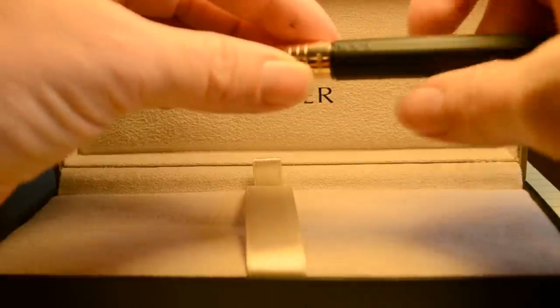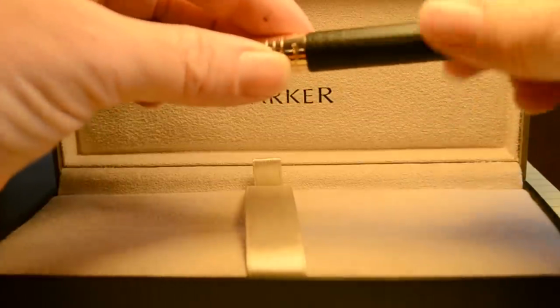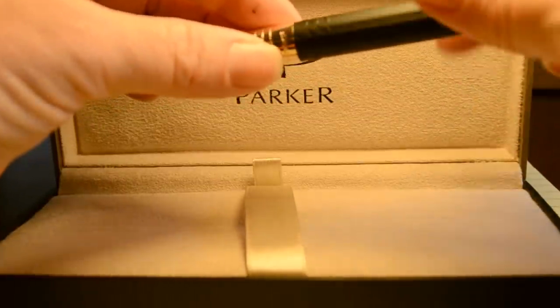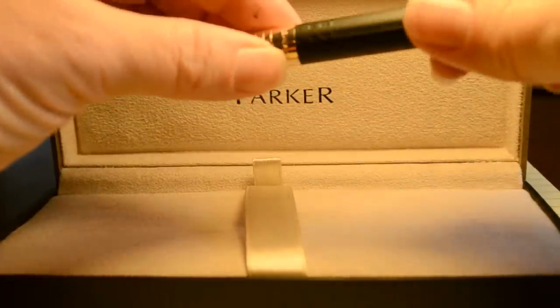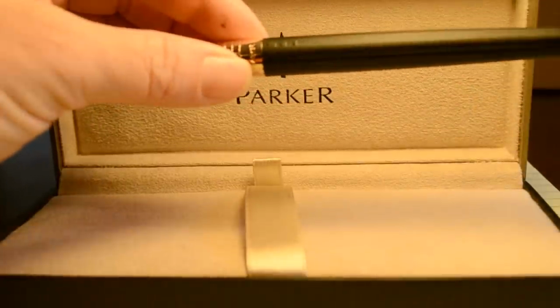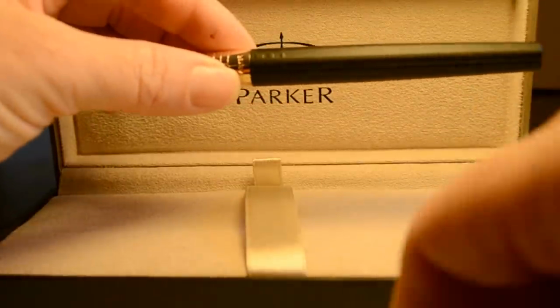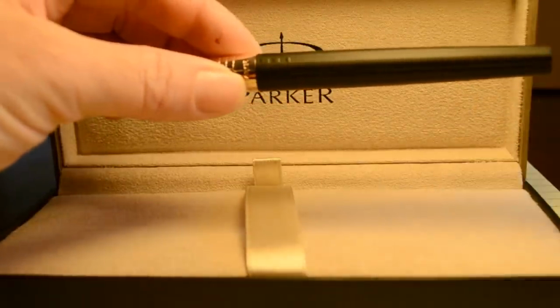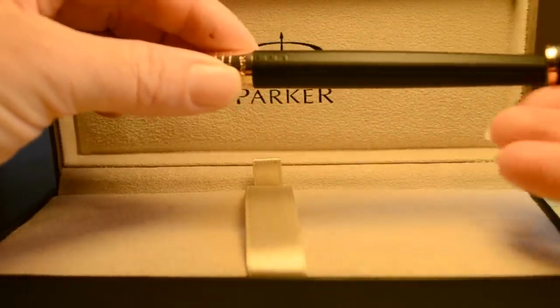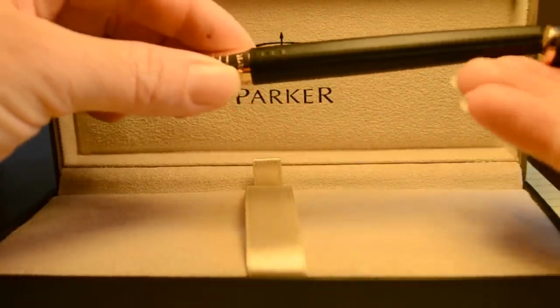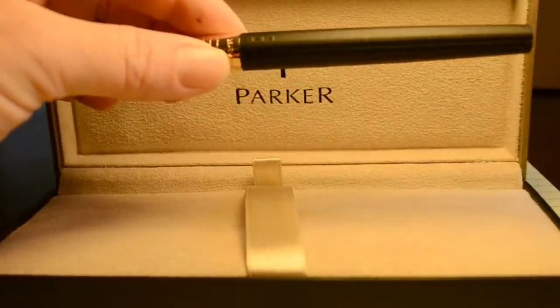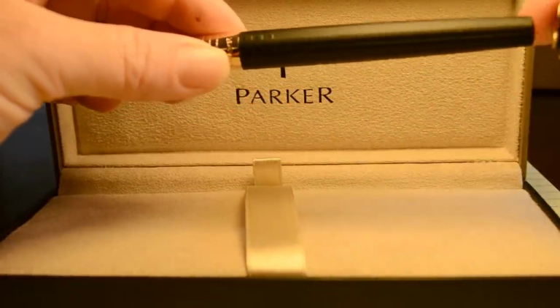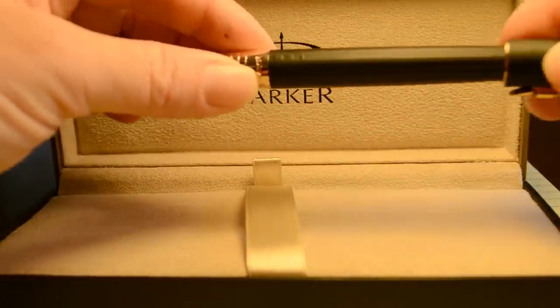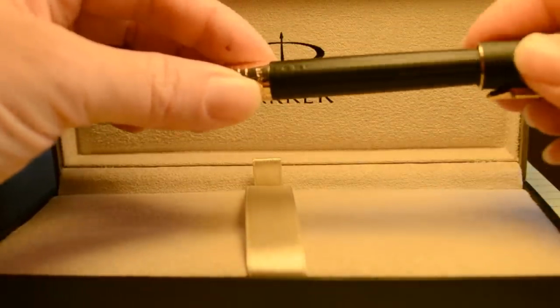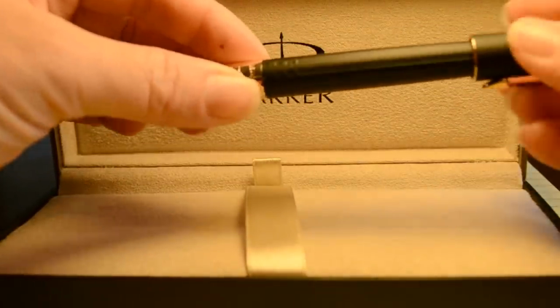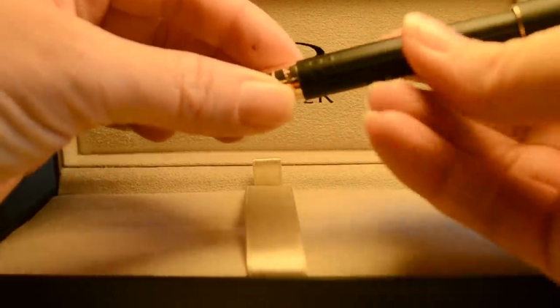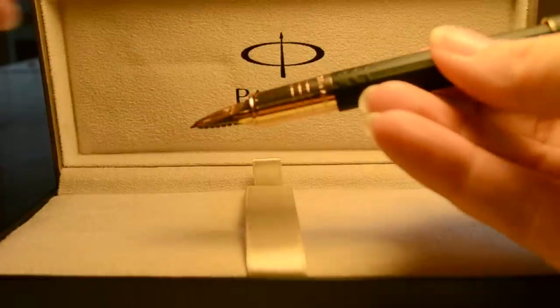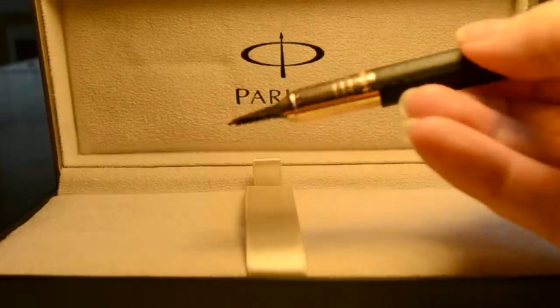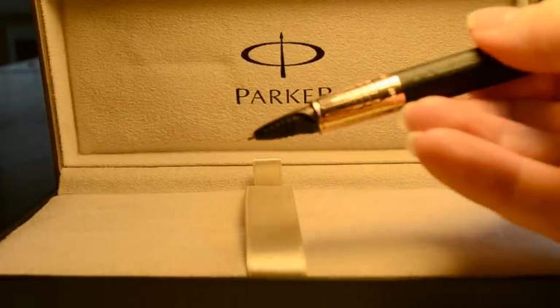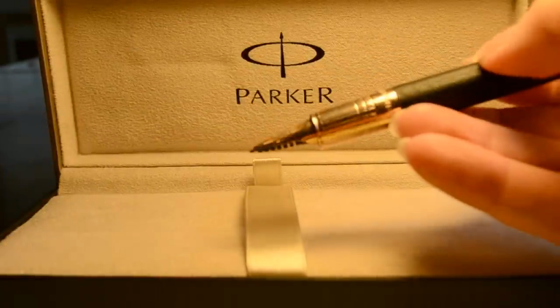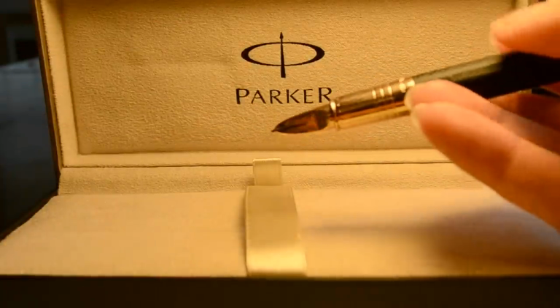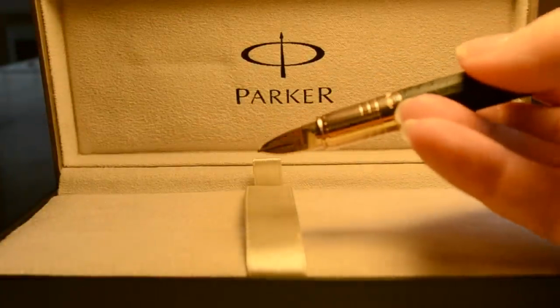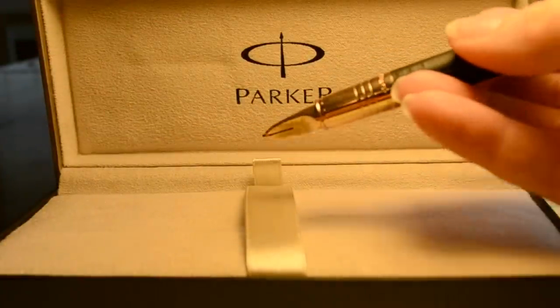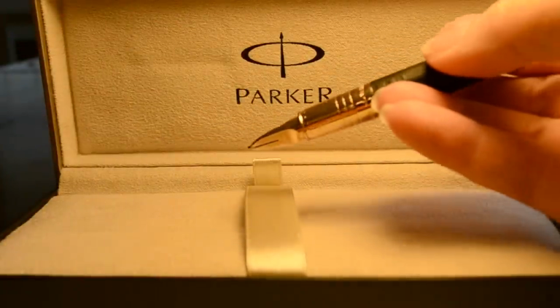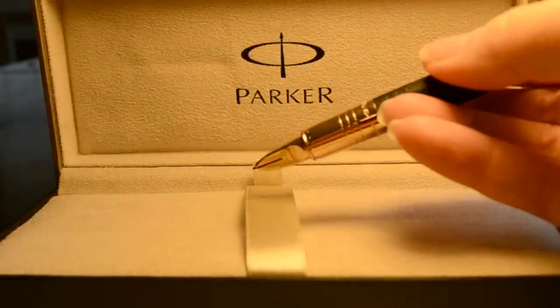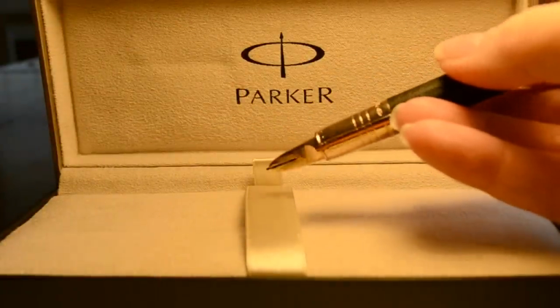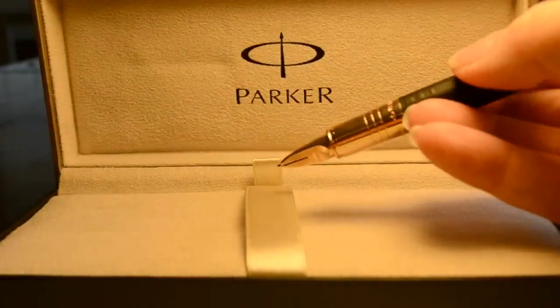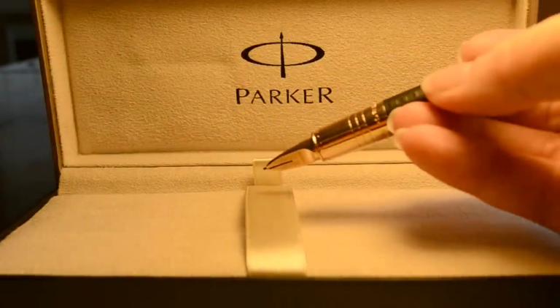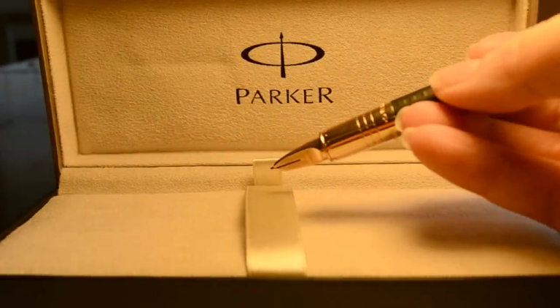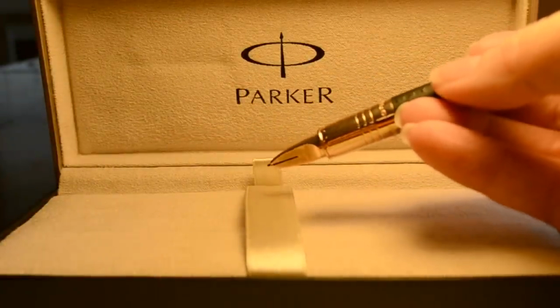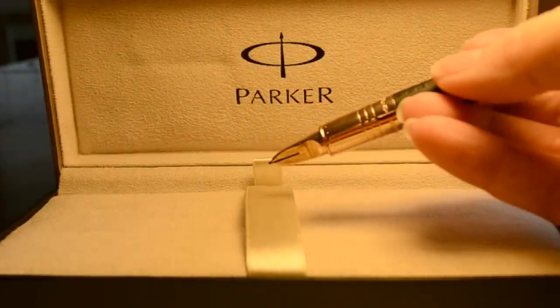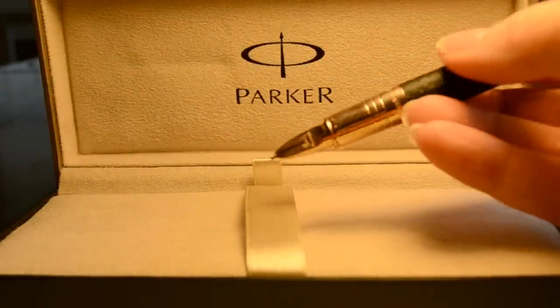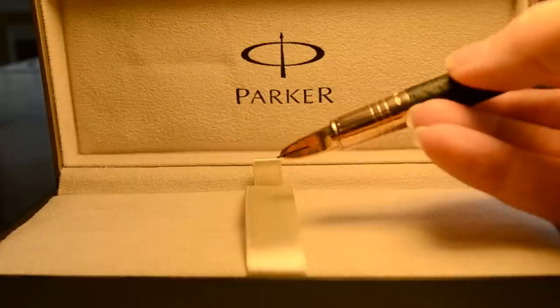It writes more like a fiber-tipped pen than a fountain pen, for sure. The big difference is there is no odor when you write with this pen, like there might be with a Sharpie or a different felt-tip pen, and there's no bleed-through to the back of the paper.